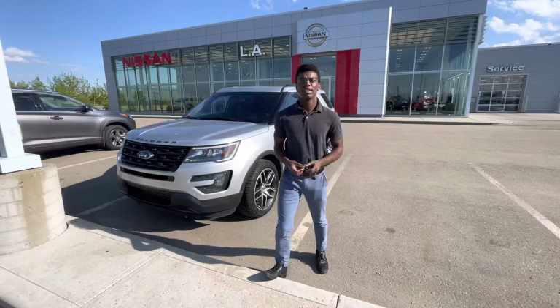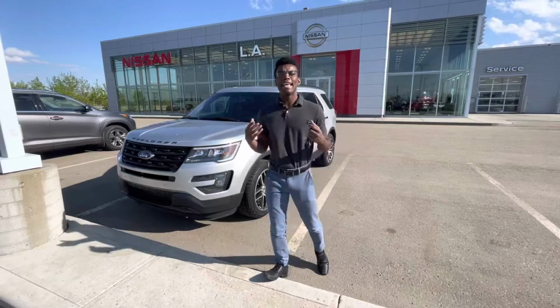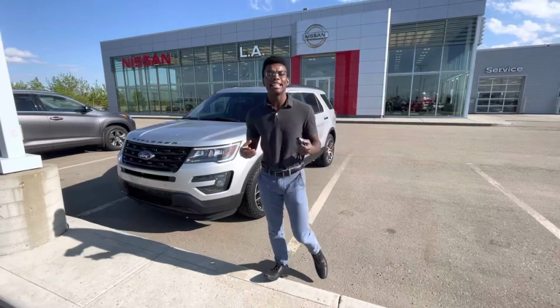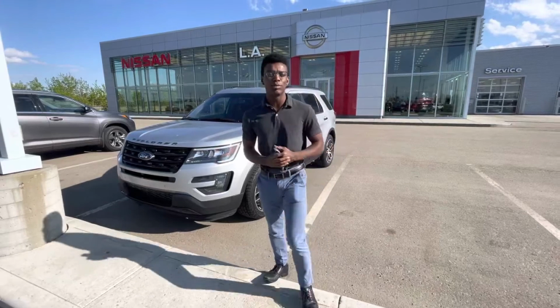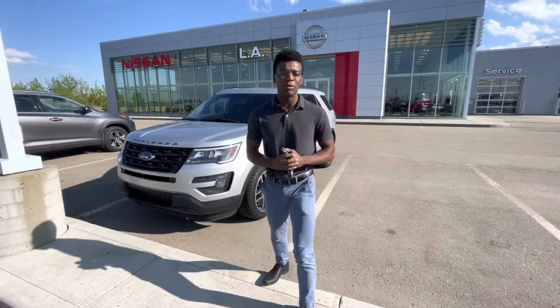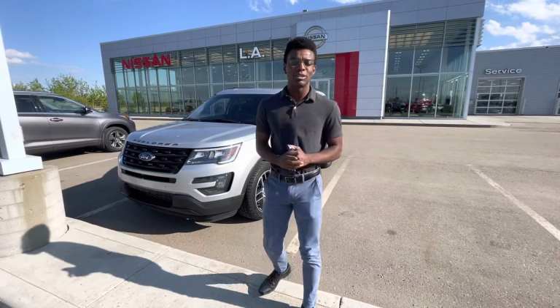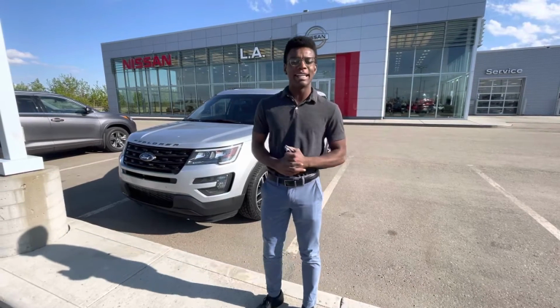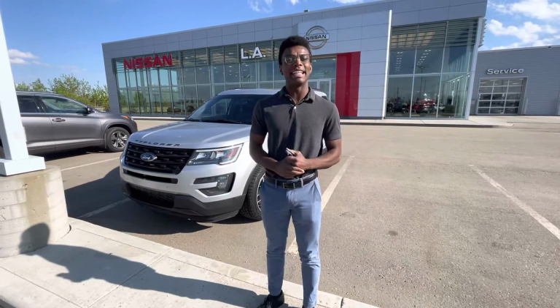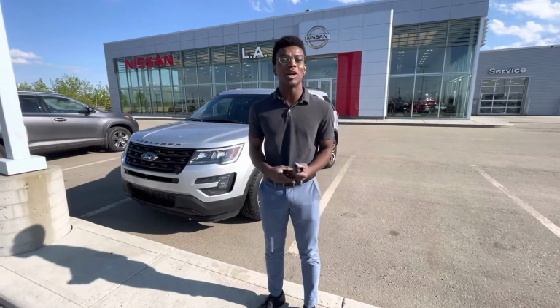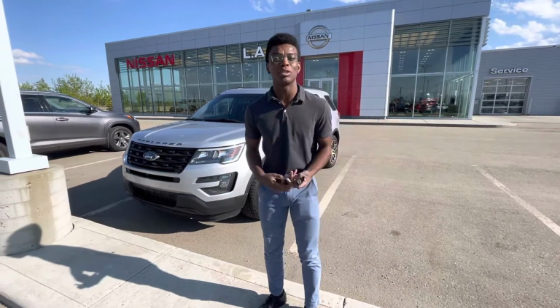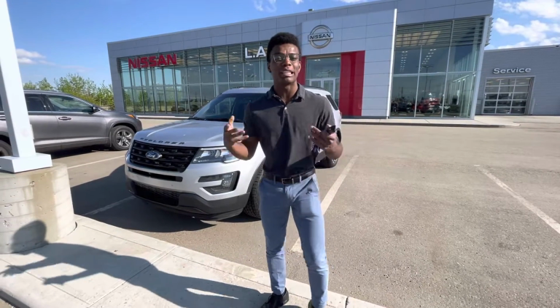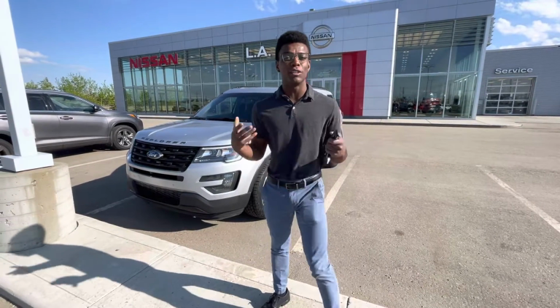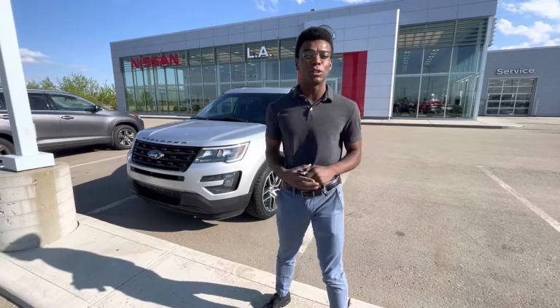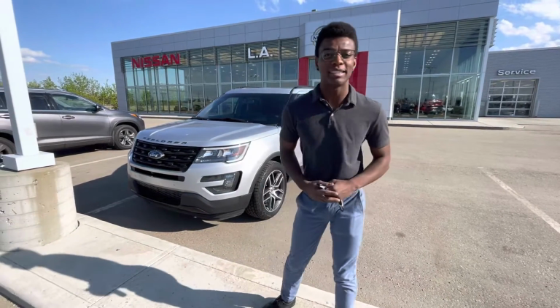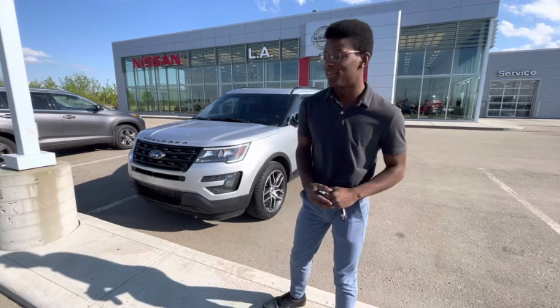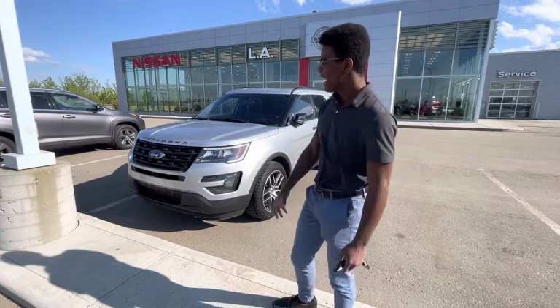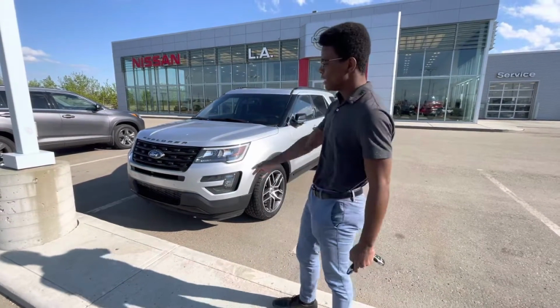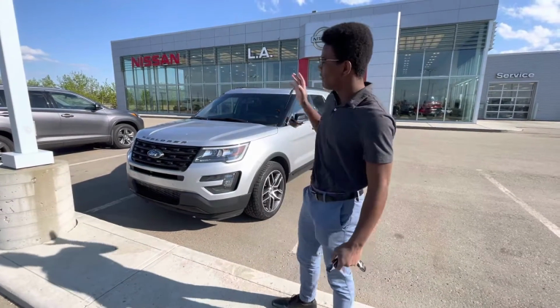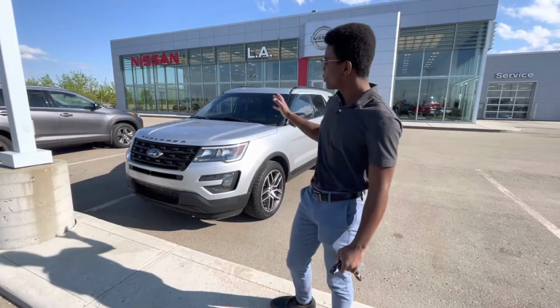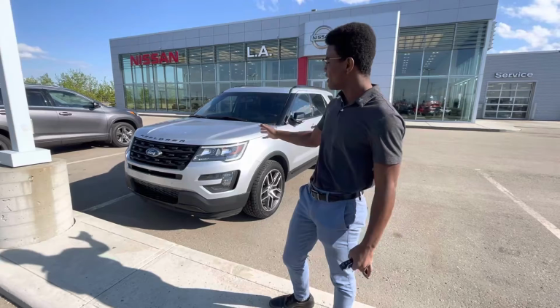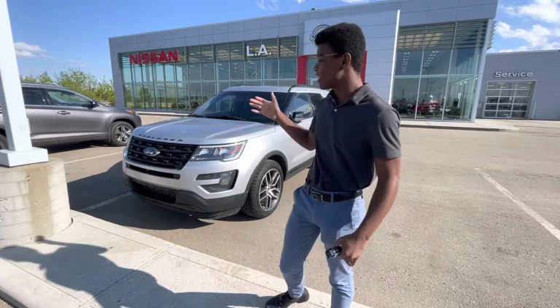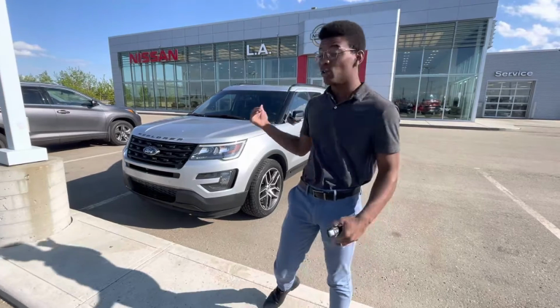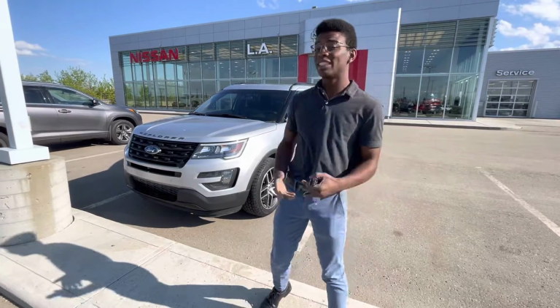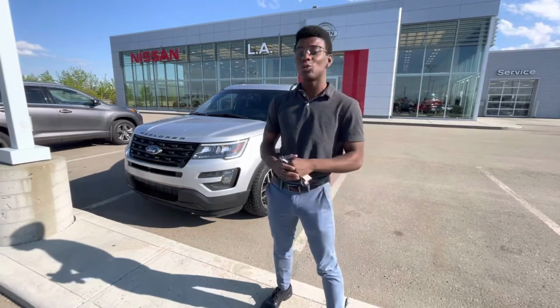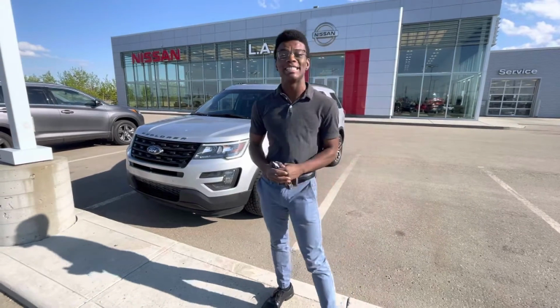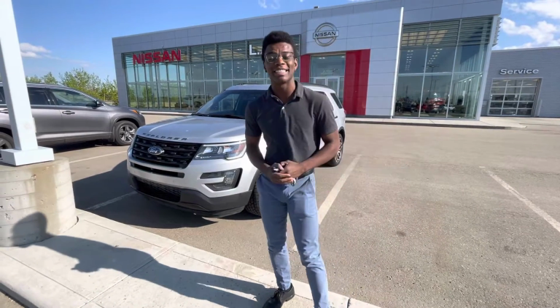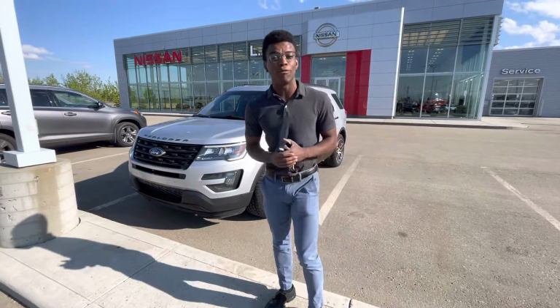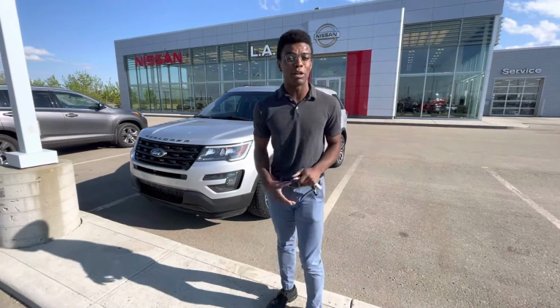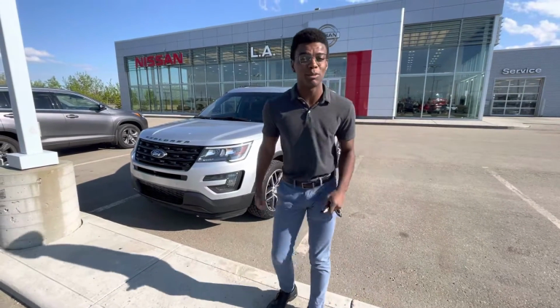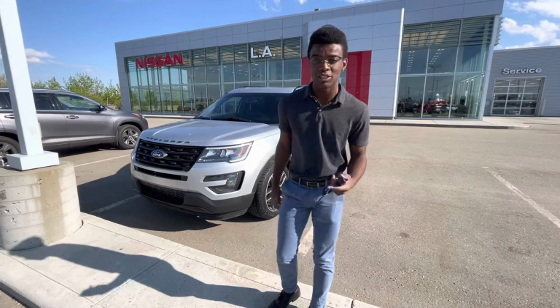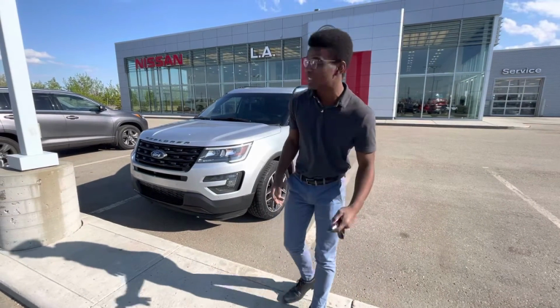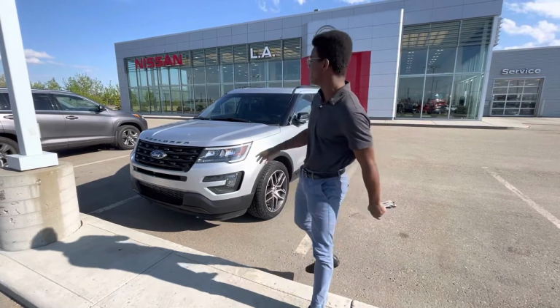Hey Elite, it's Rowan Dantra, LE Nissan. Just wanted to introduce myself, as well as give you a quick look at the gorgeous 2016 Ford Explorer that you're interested in.